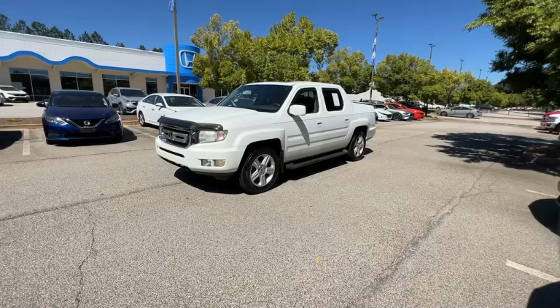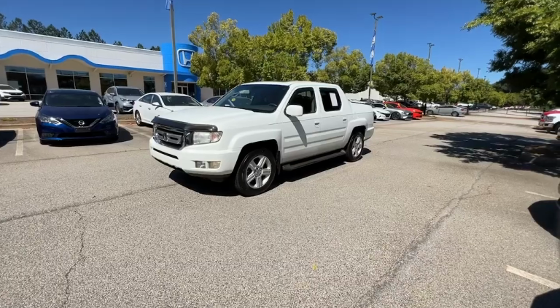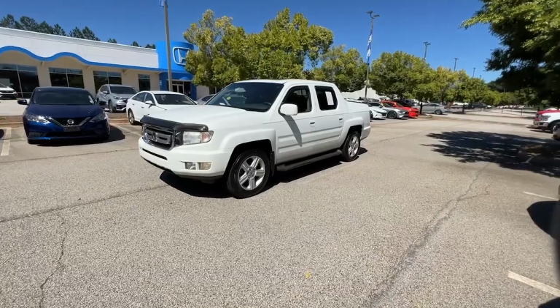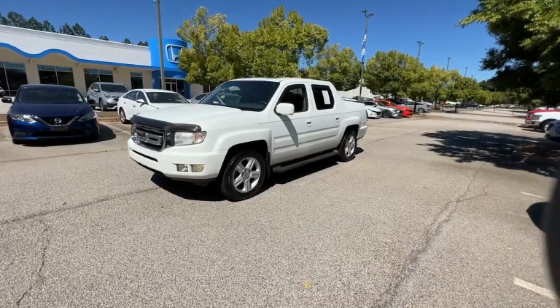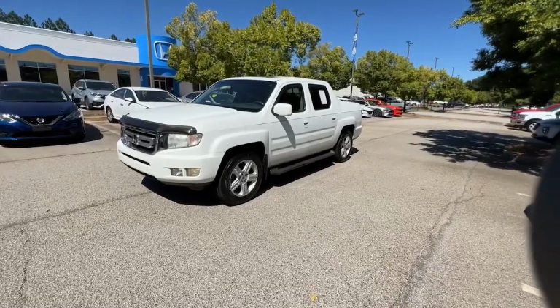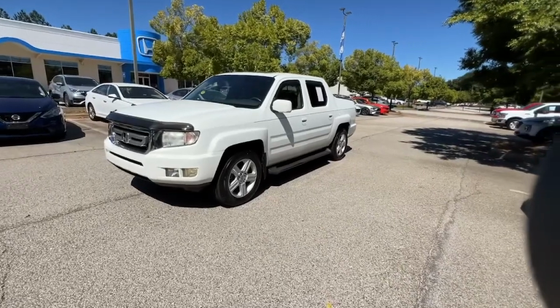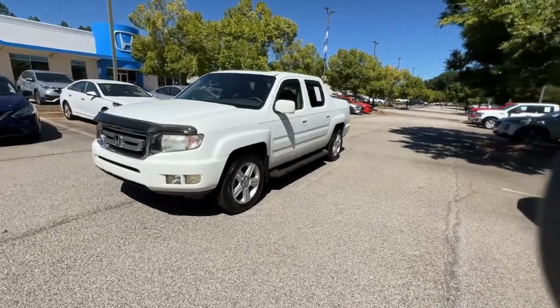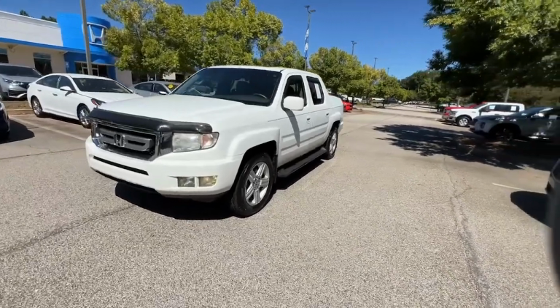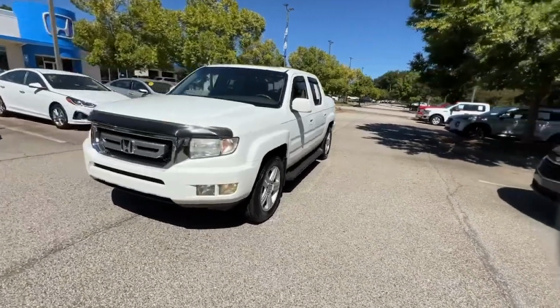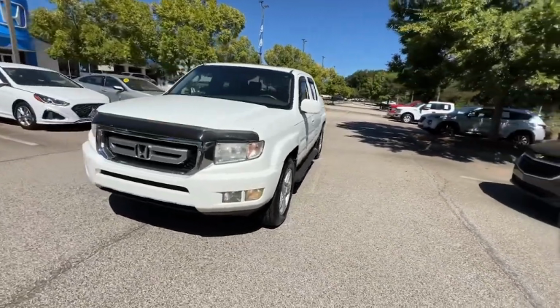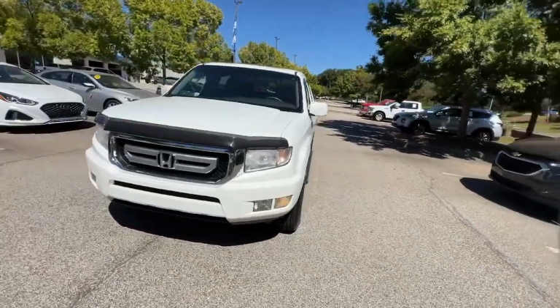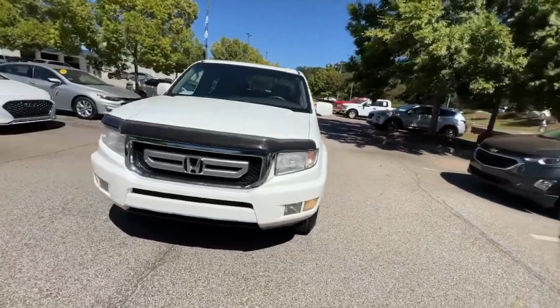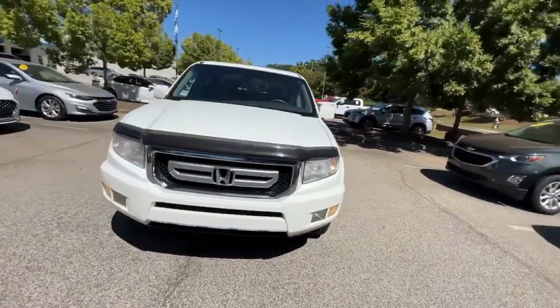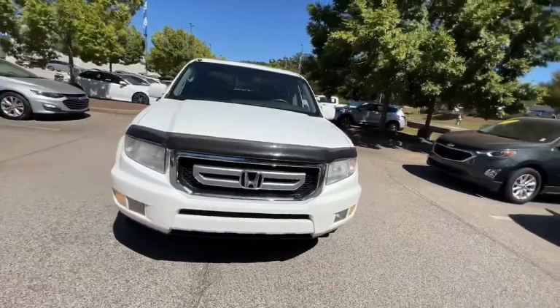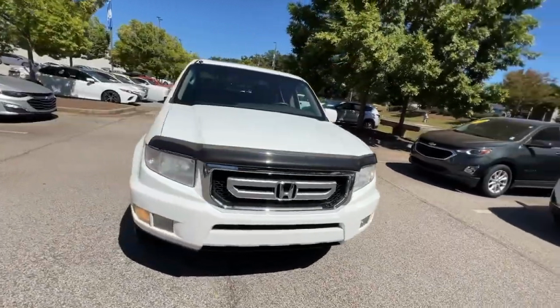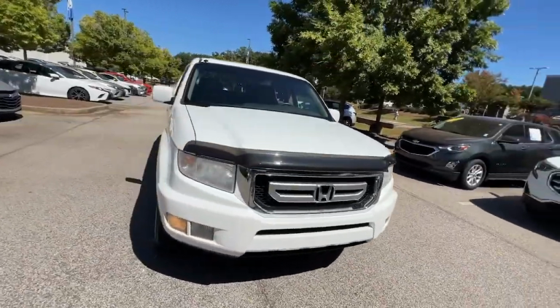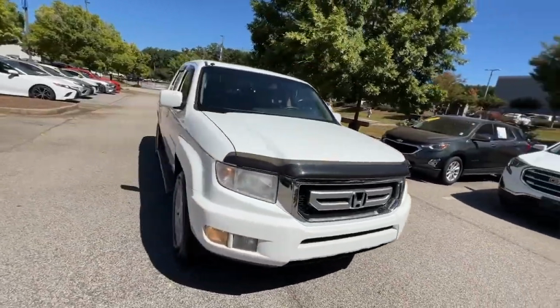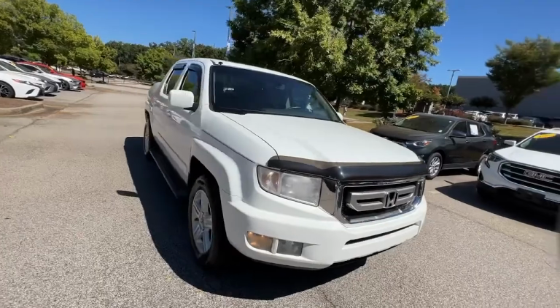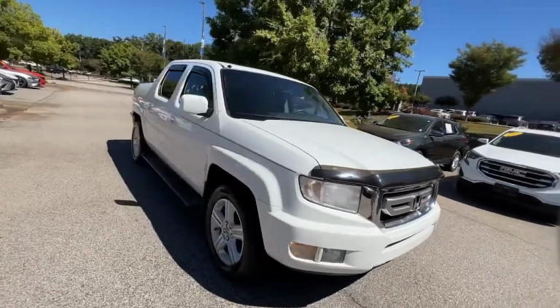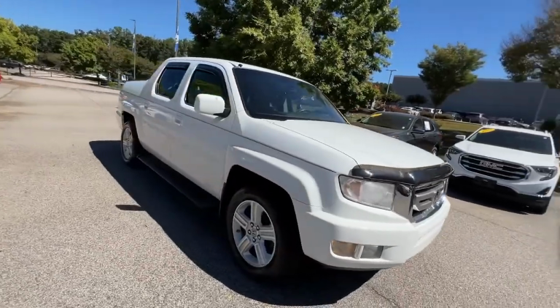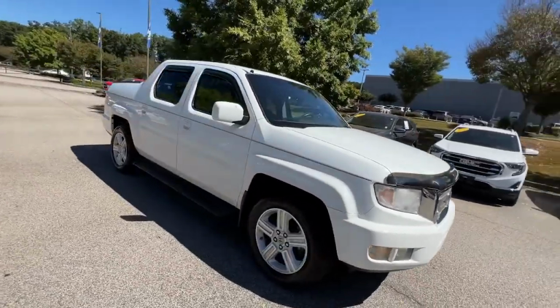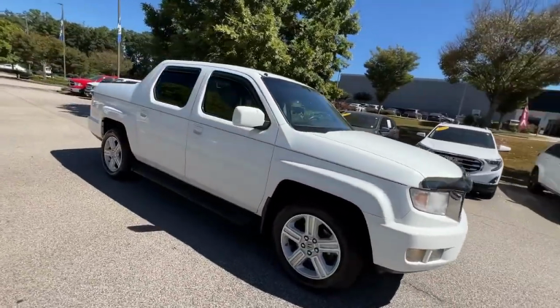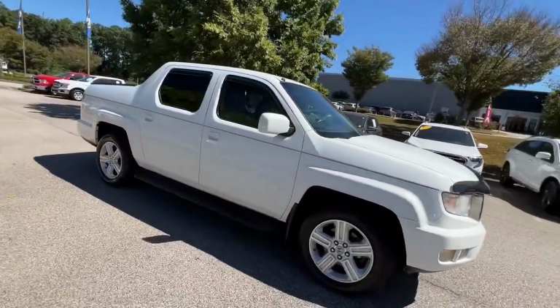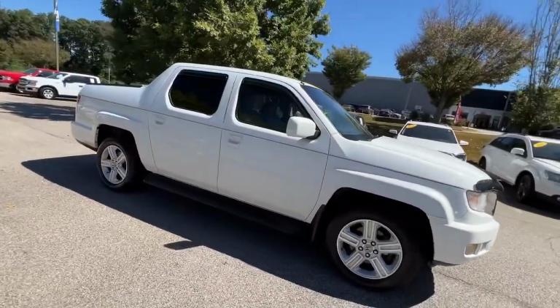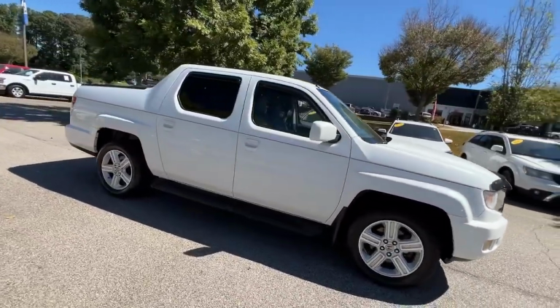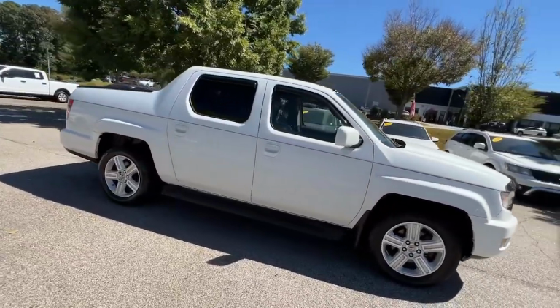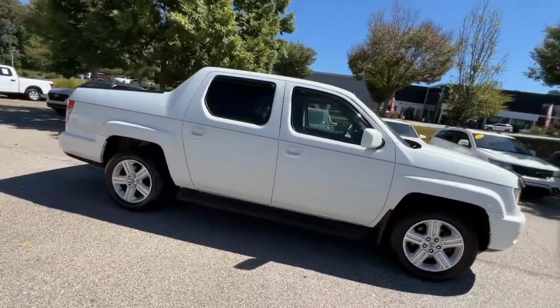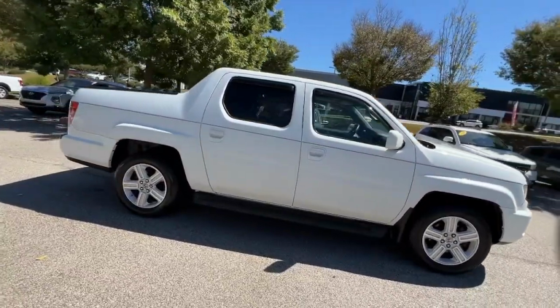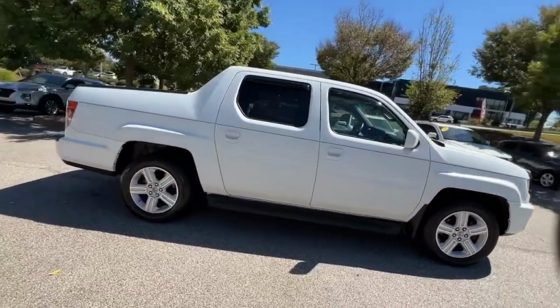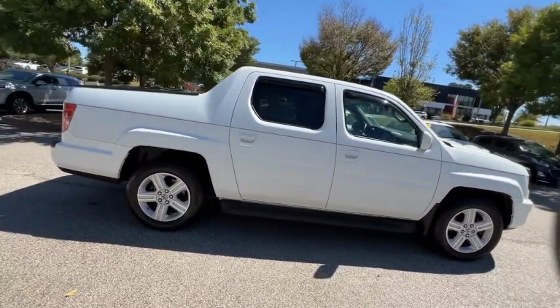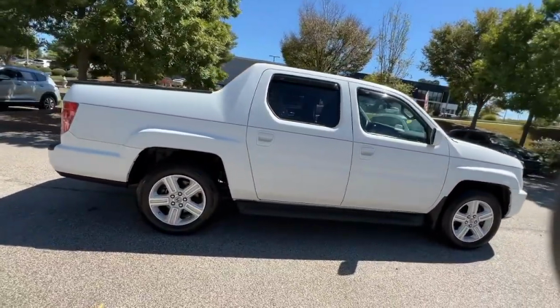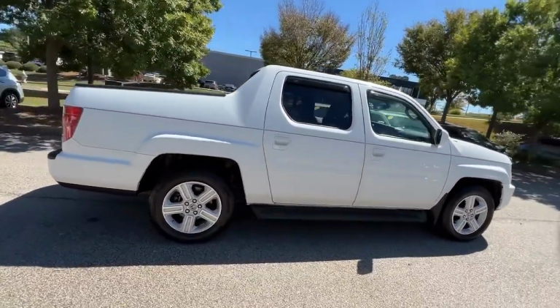You're going to love the 2010 Honda Ridgeline. With less than 110,000 miles on the odometer, this vehicle provides excellent value.